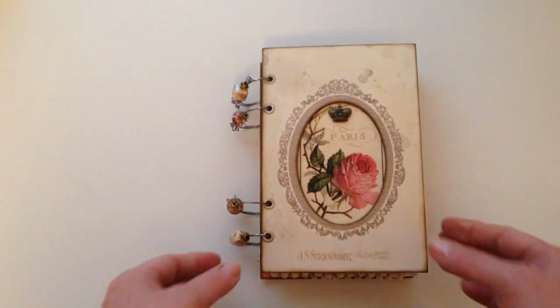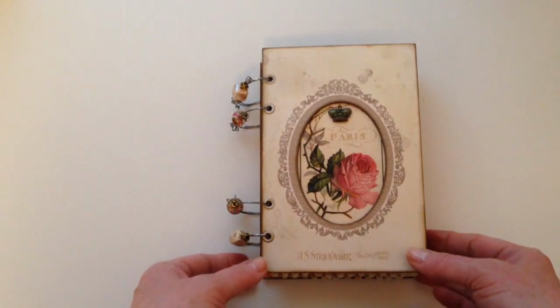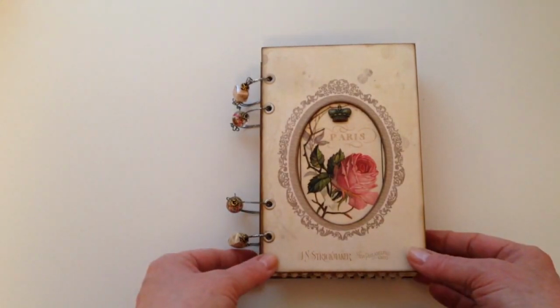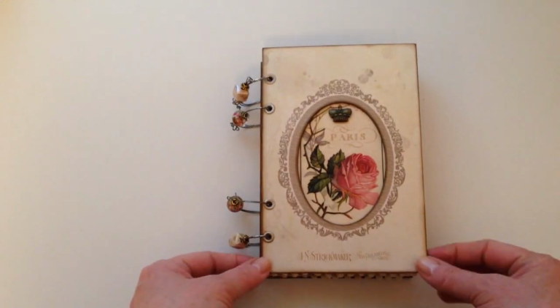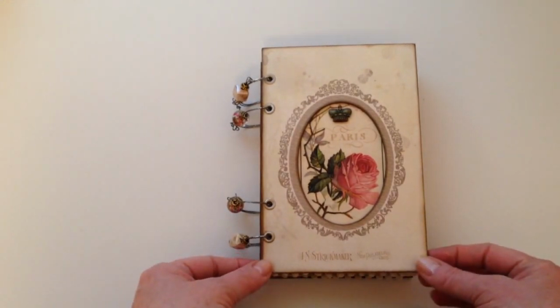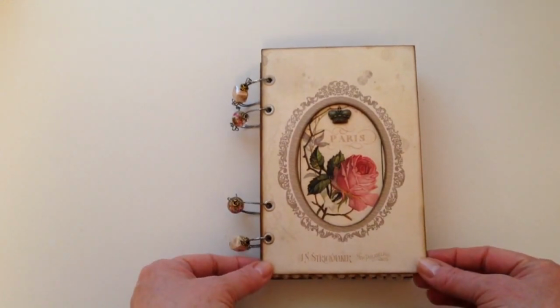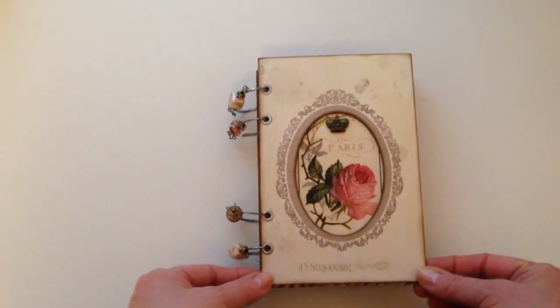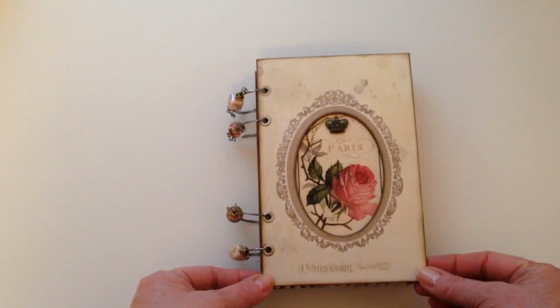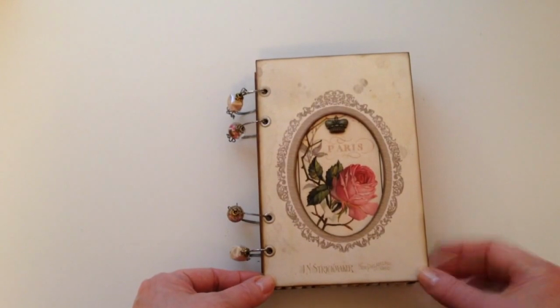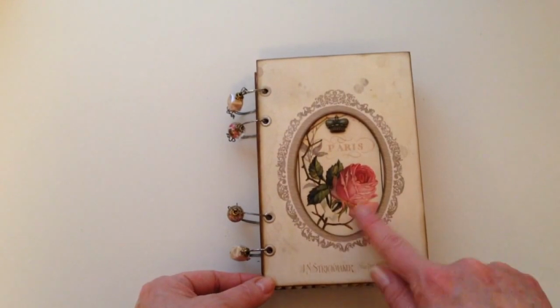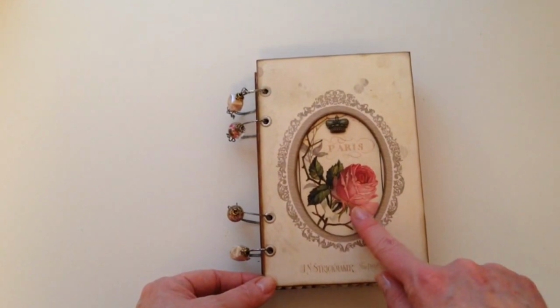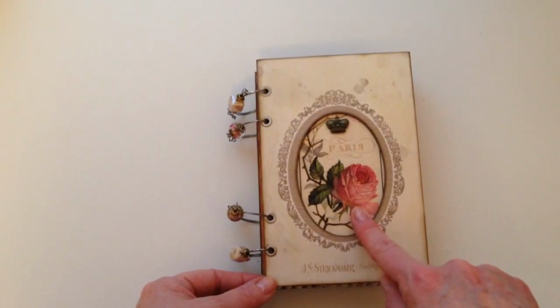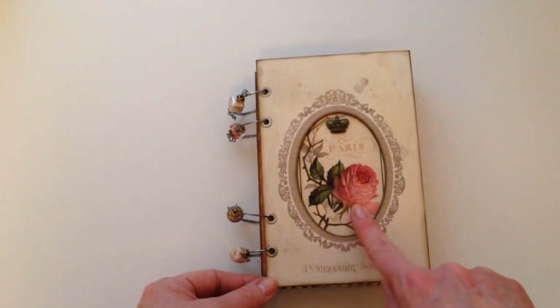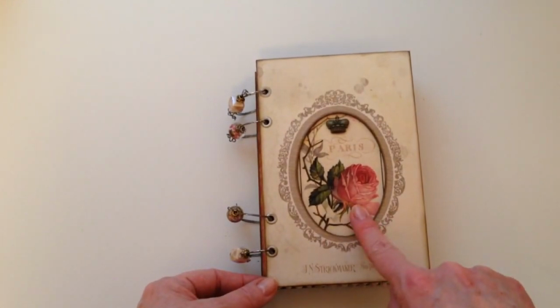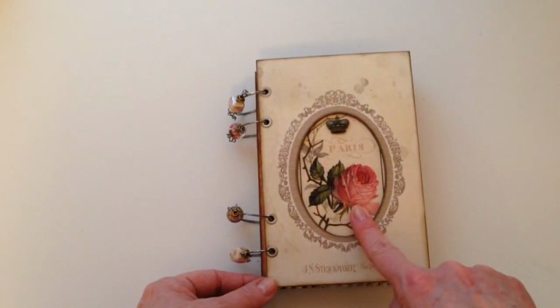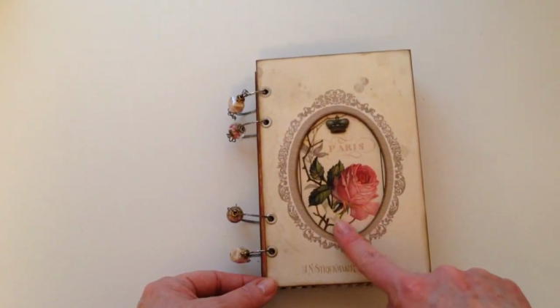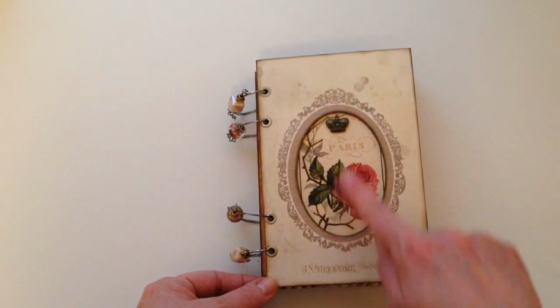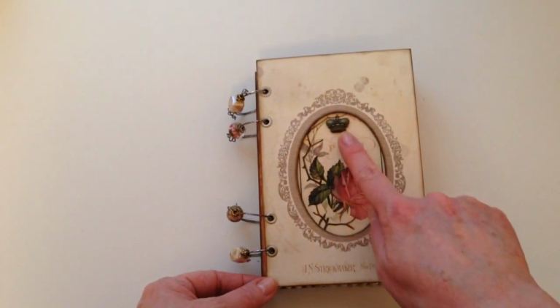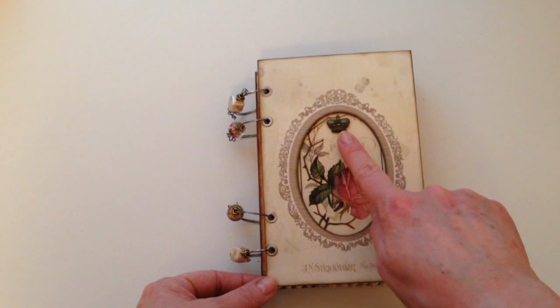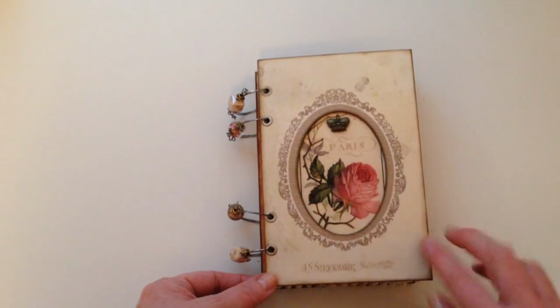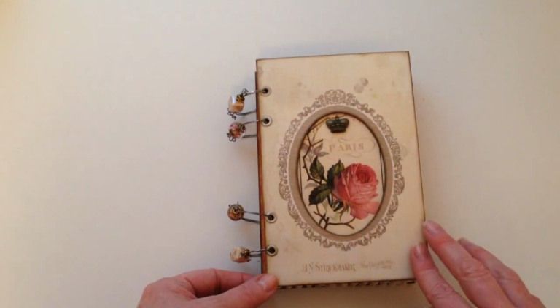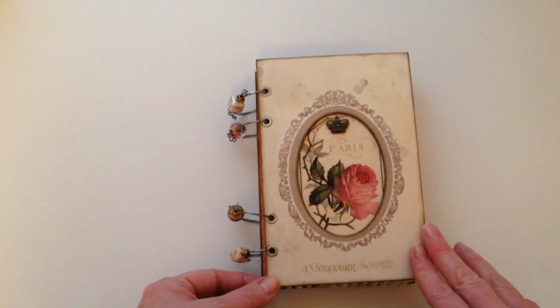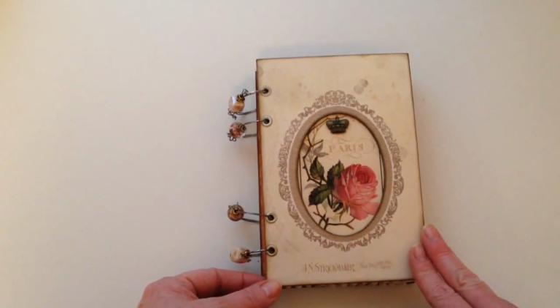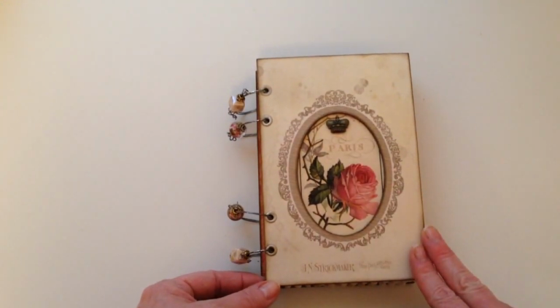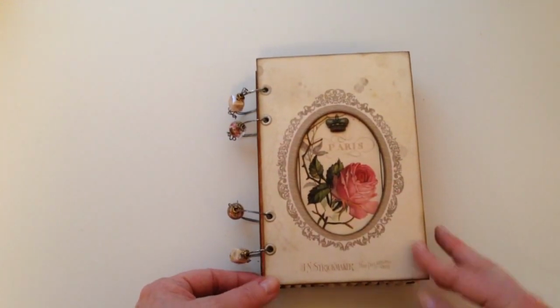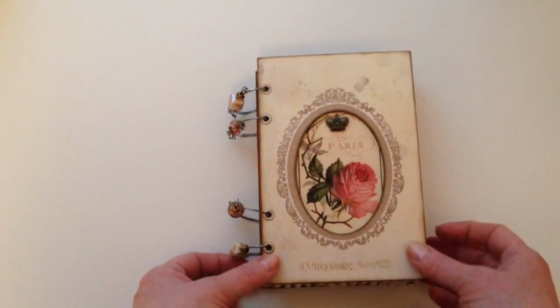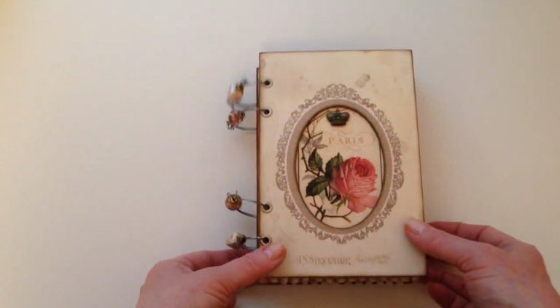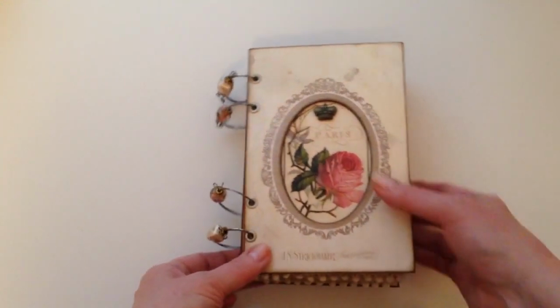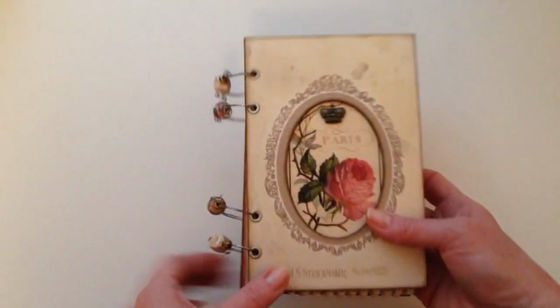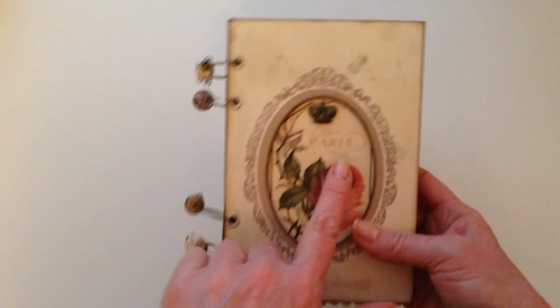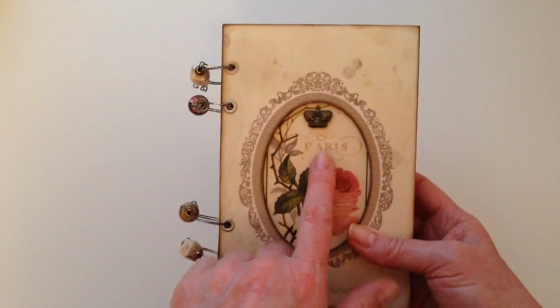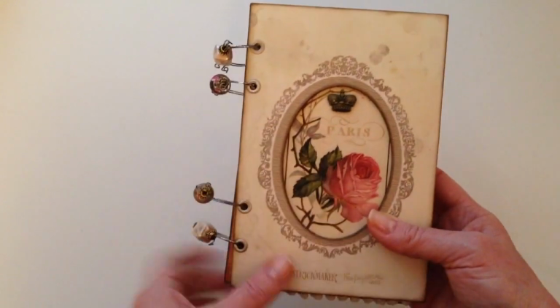What I've used is some 7 Gypsies book covers here. I've just added this image — that's a Martha Stewart metal piece — and then I've just stamped Paris here.